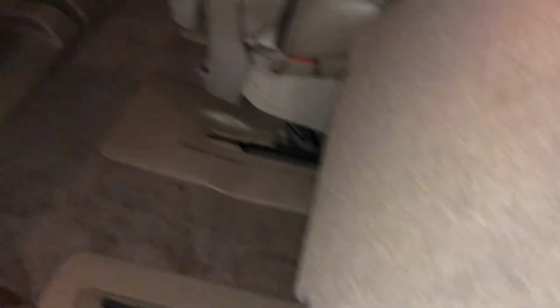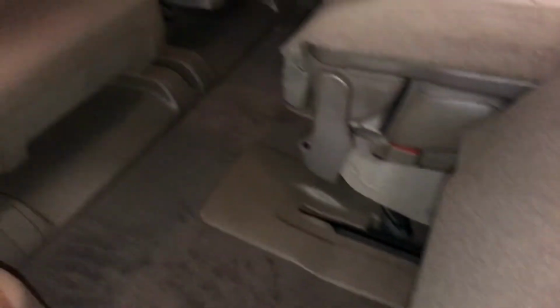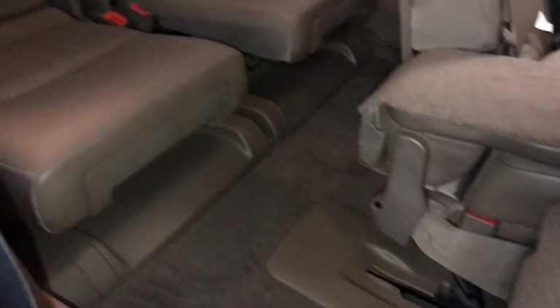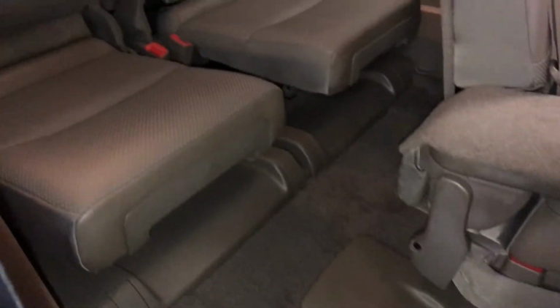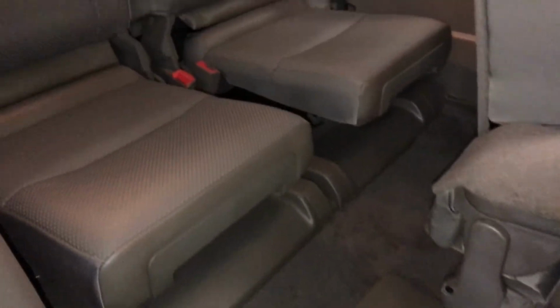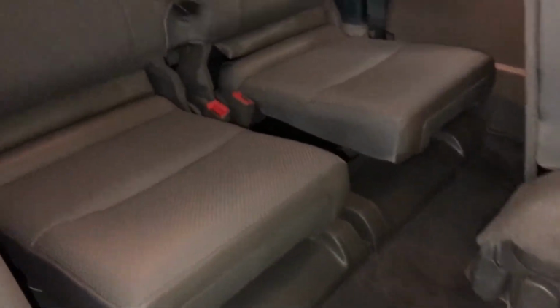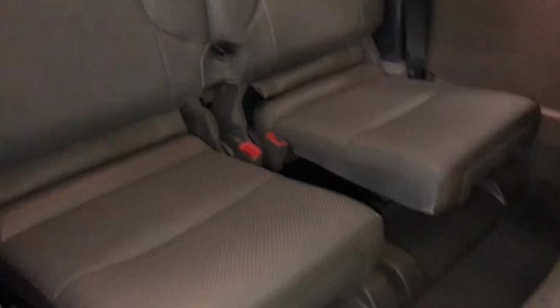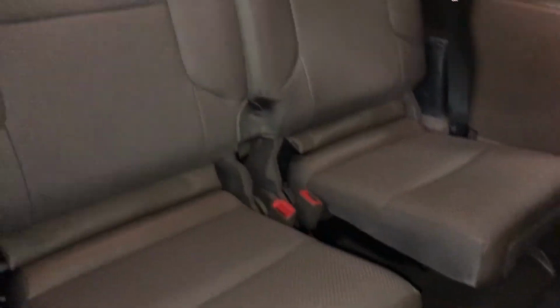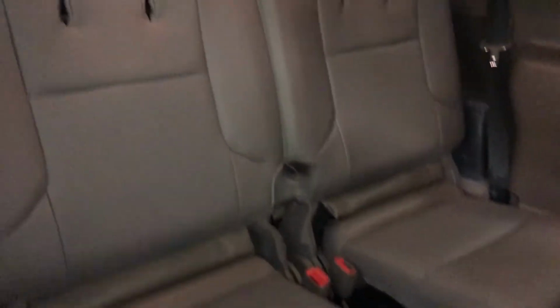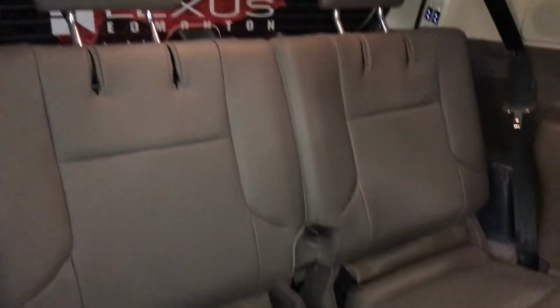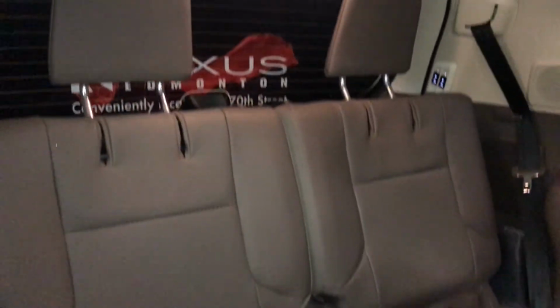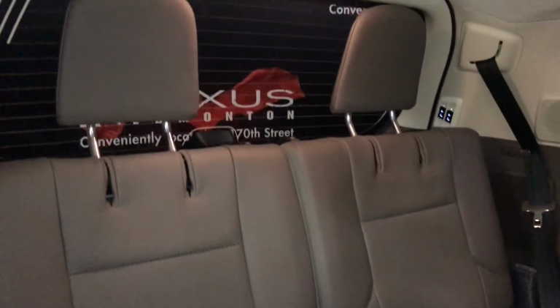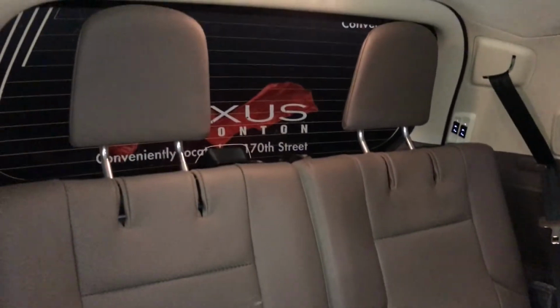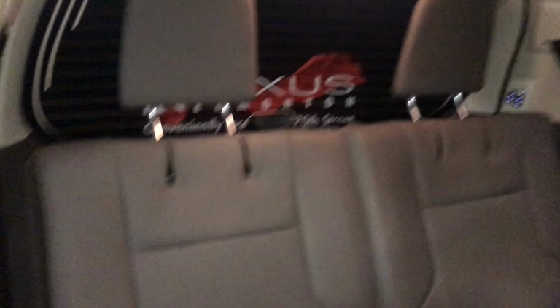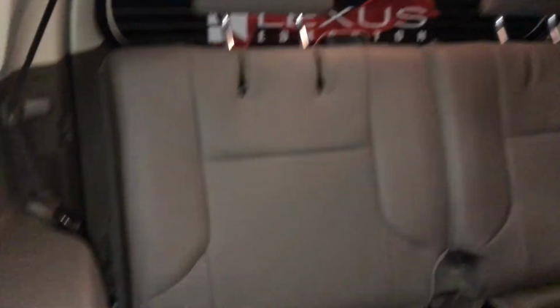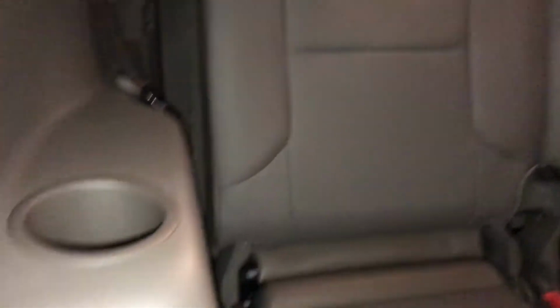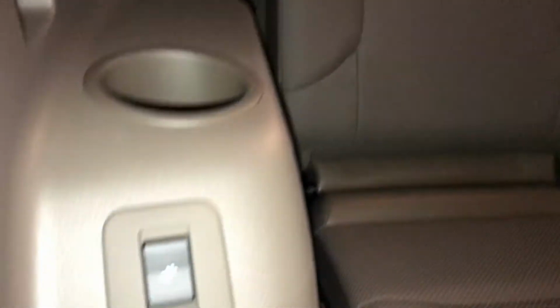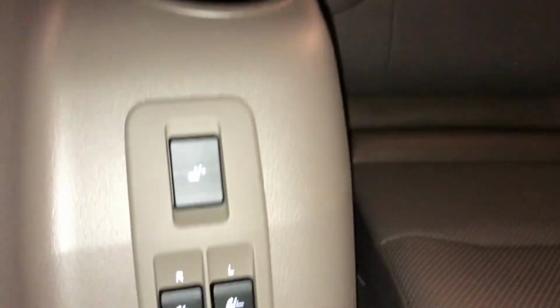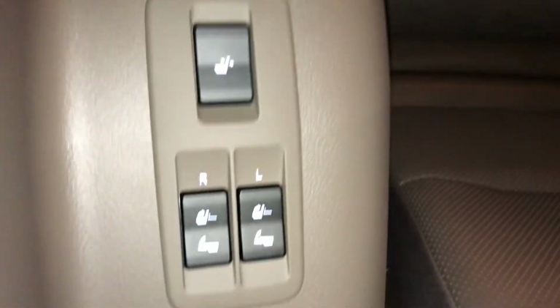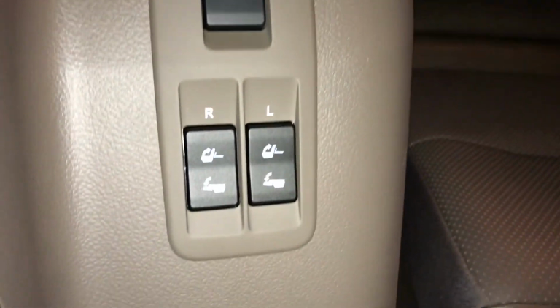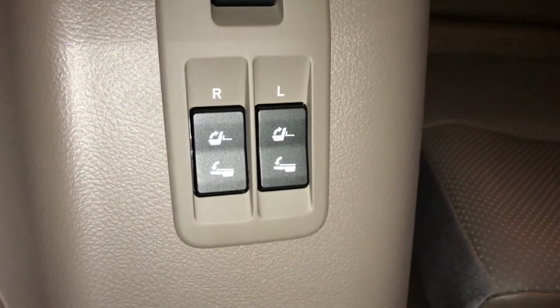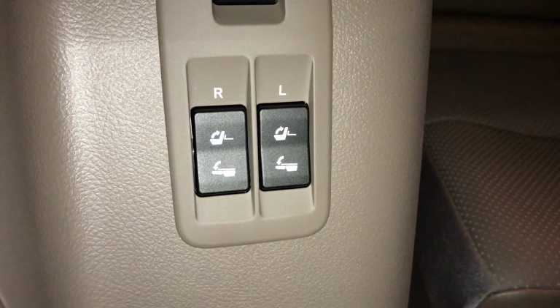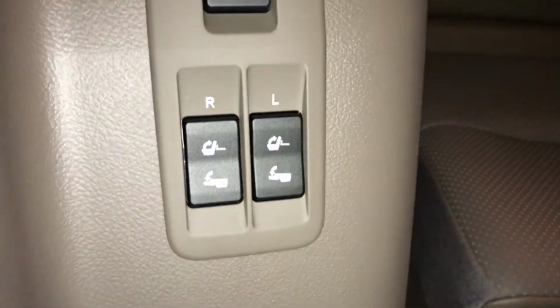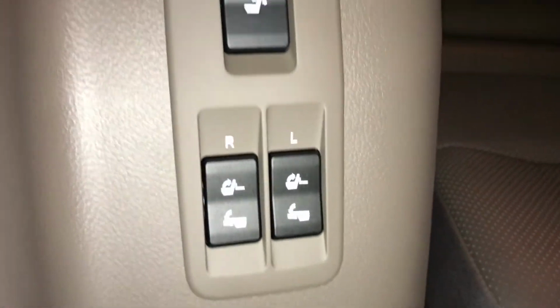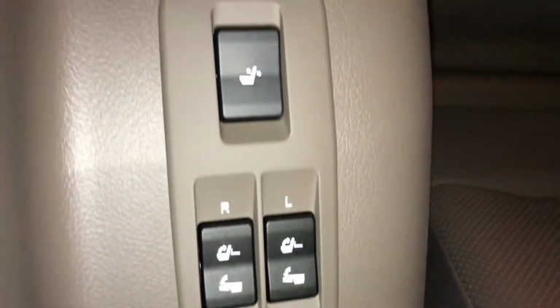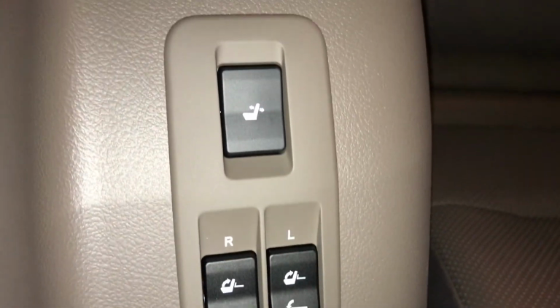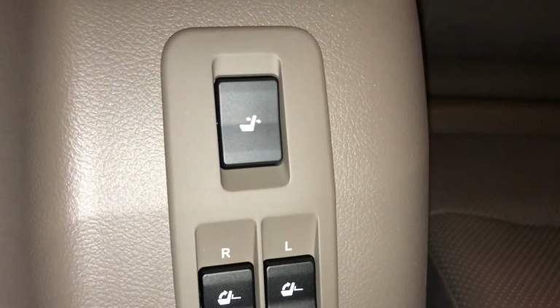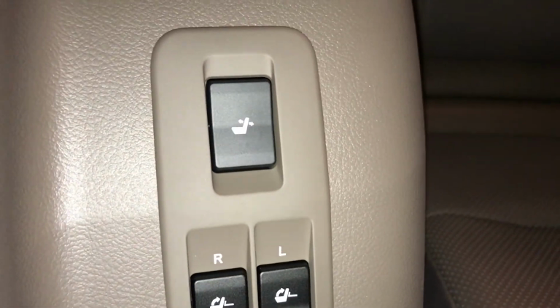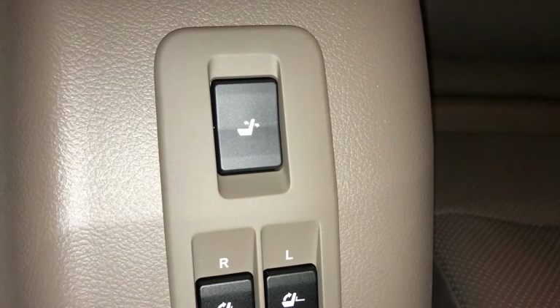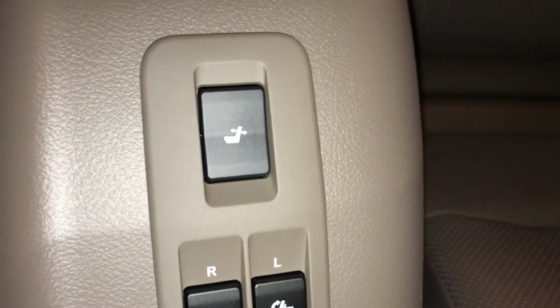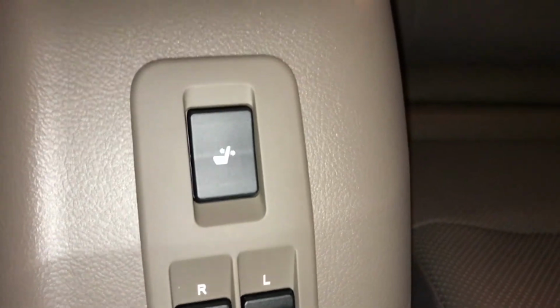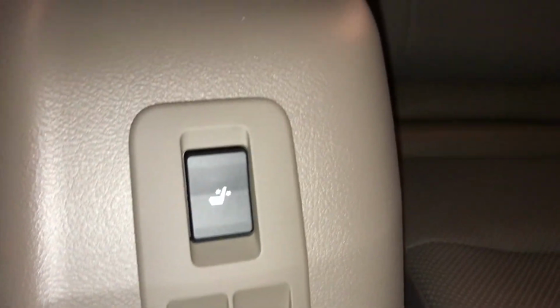The third row is two bucket seats. Just like in the trunk area, we have powered controls located here, and above it we have controls for recline or to straighten up the seats.